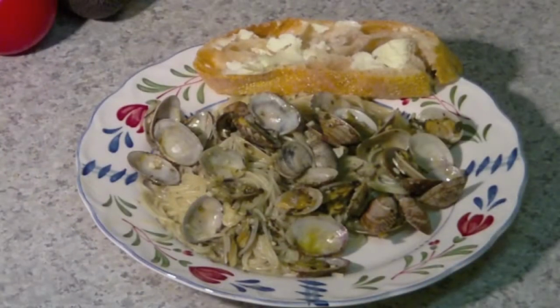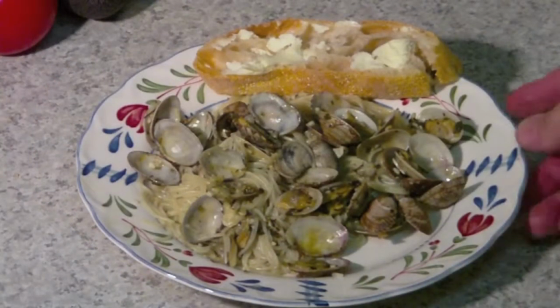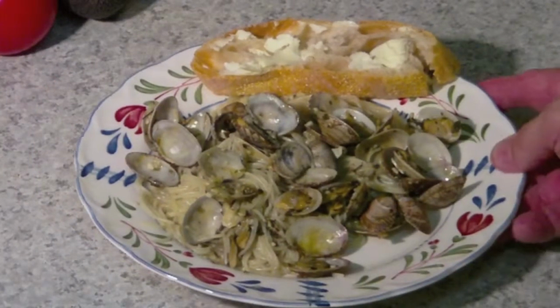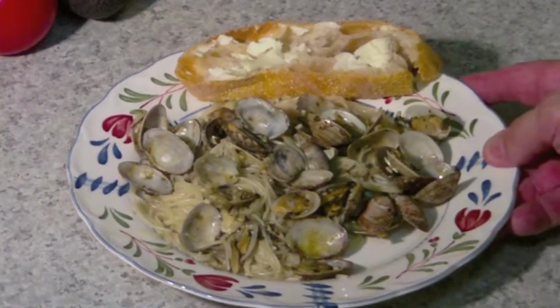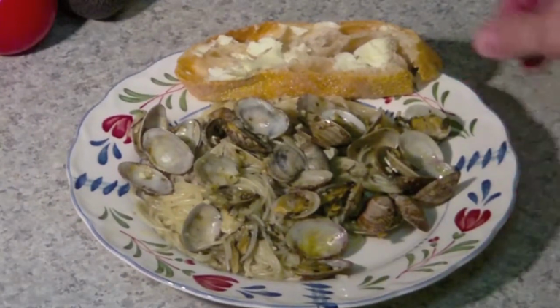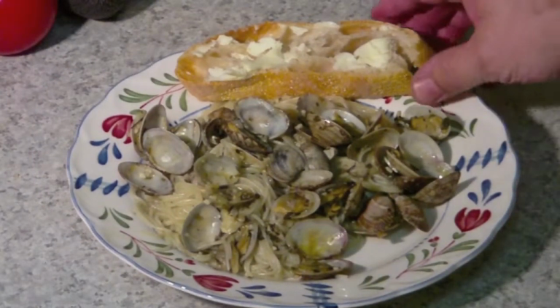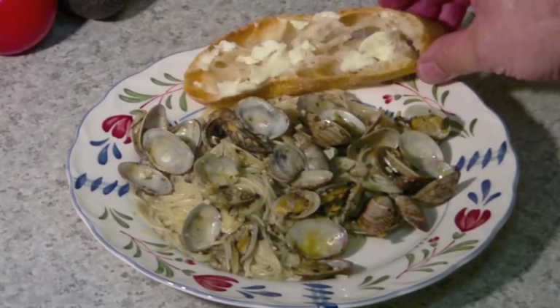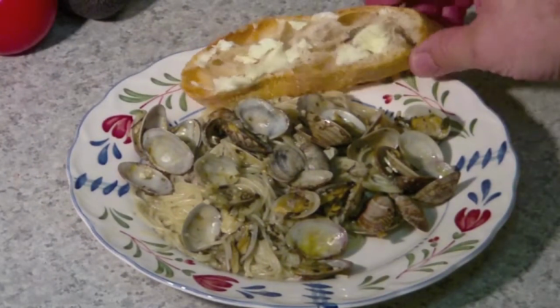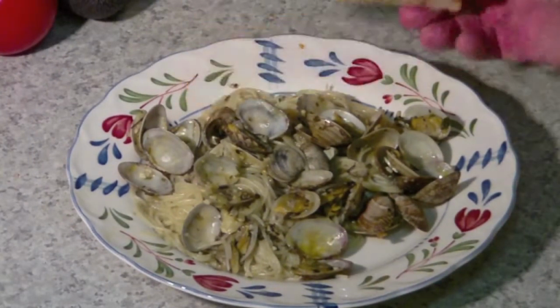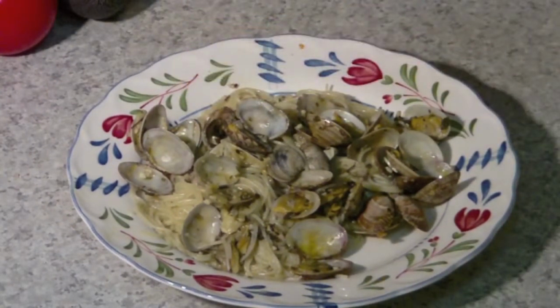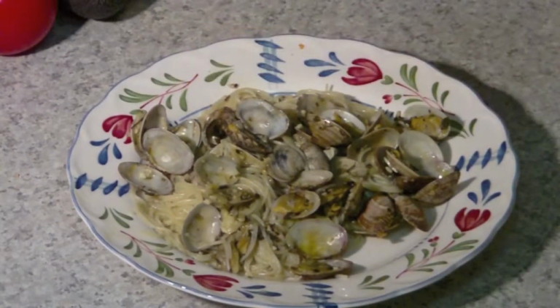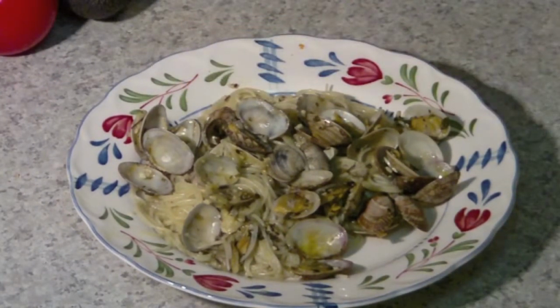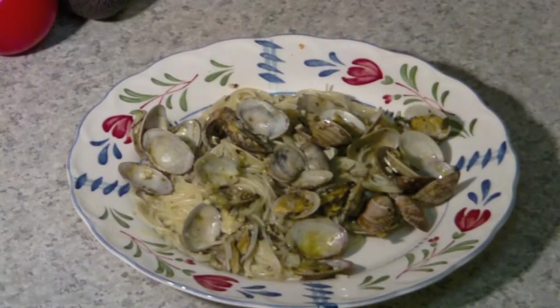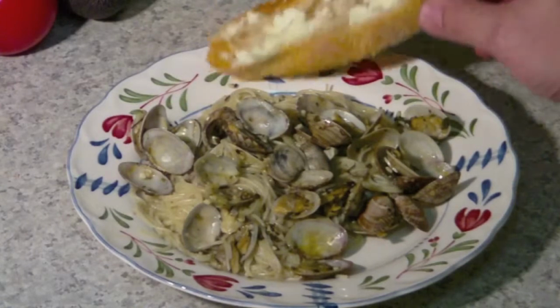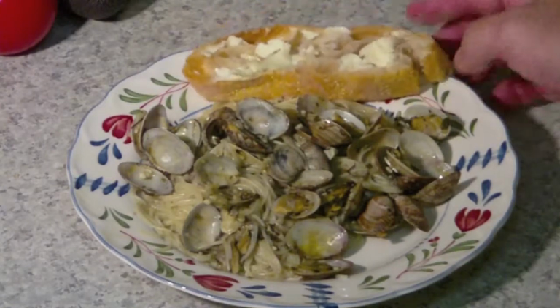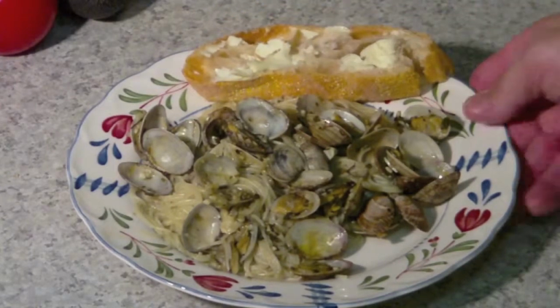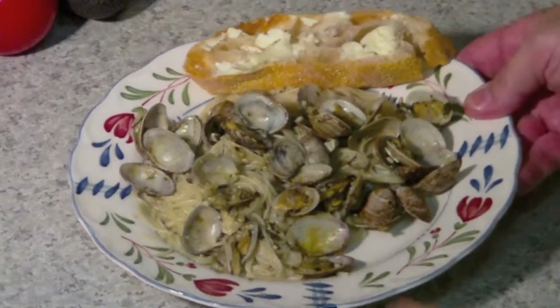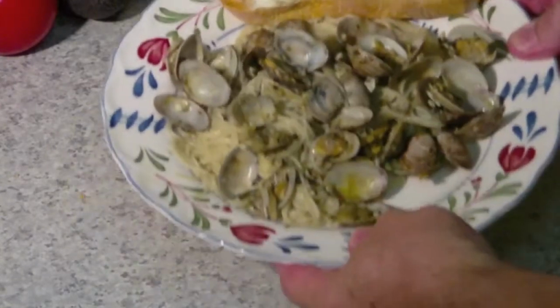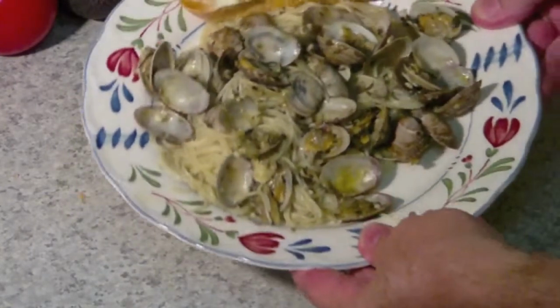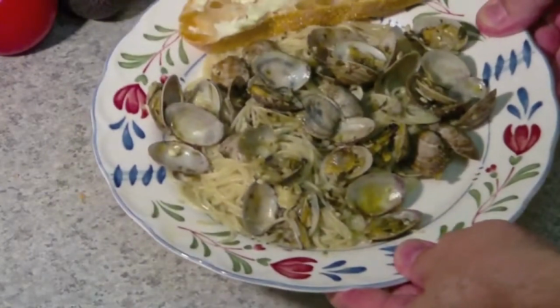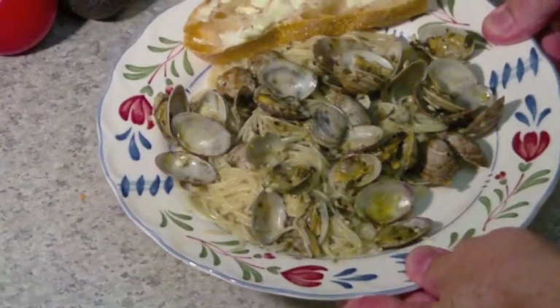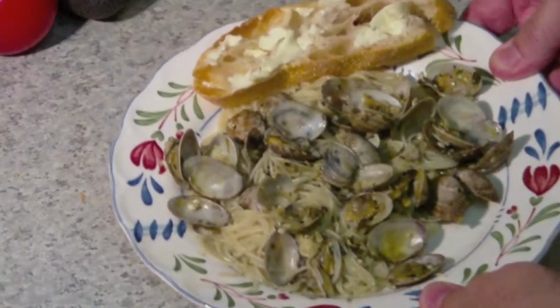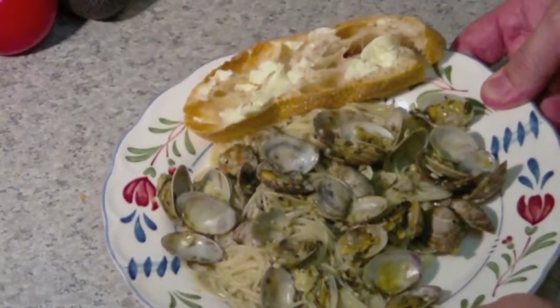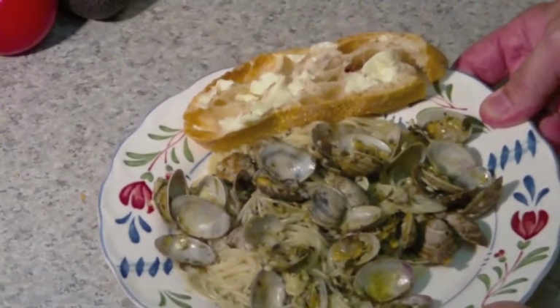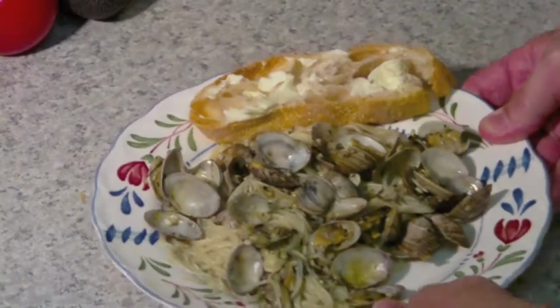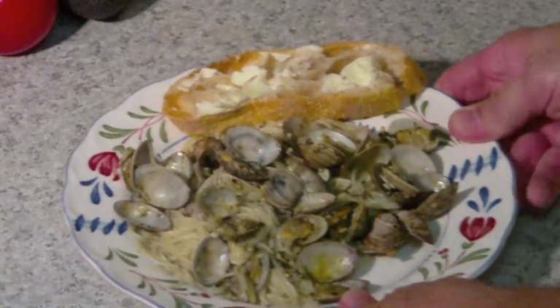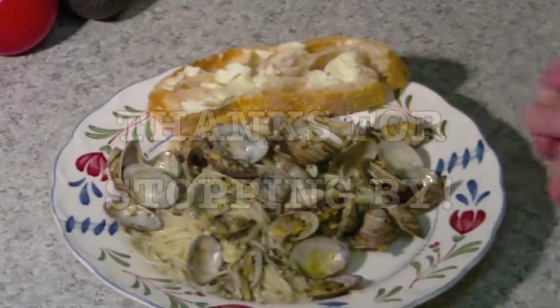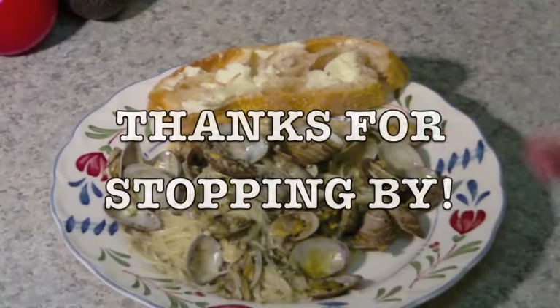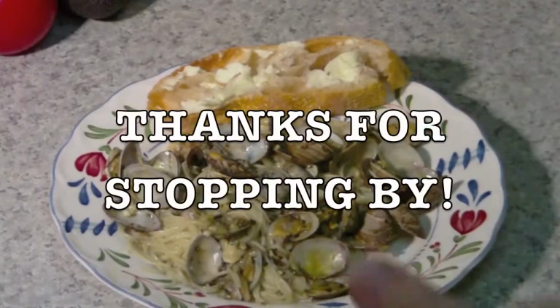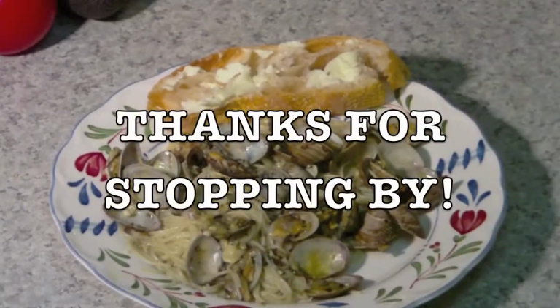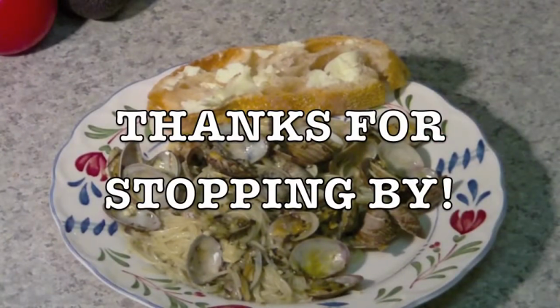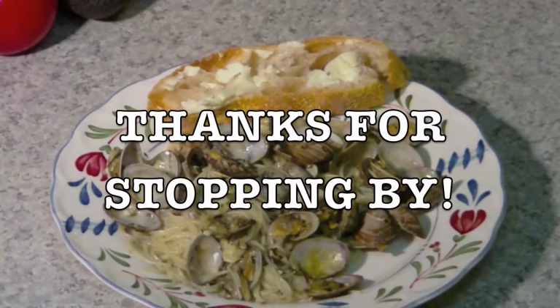Okay, there it is — served up with a buttered ciabatta. Isn't that beautiful? That's a beautiful piece of bread. There you have it. That's a beautiful meal. Thanks for coming by.